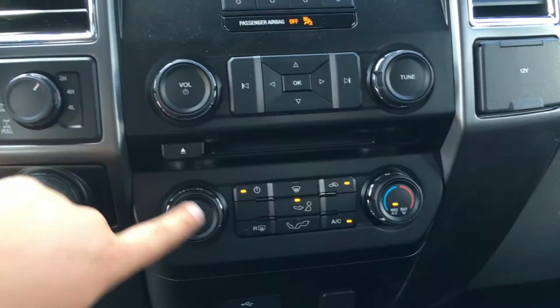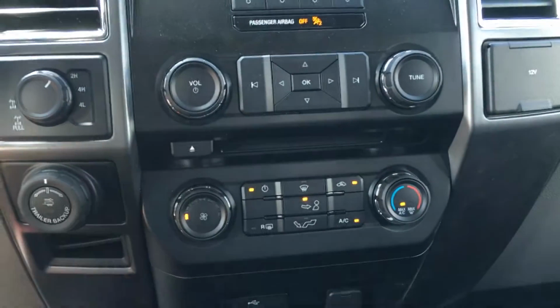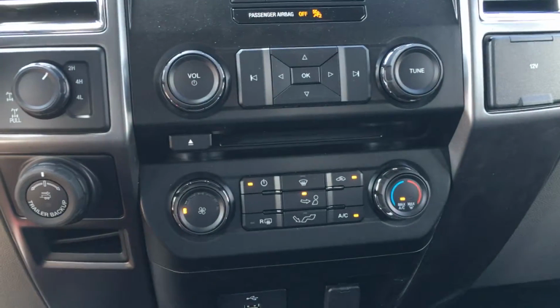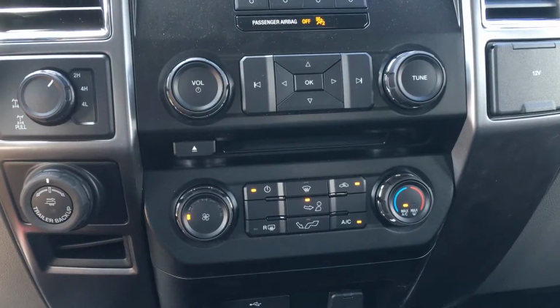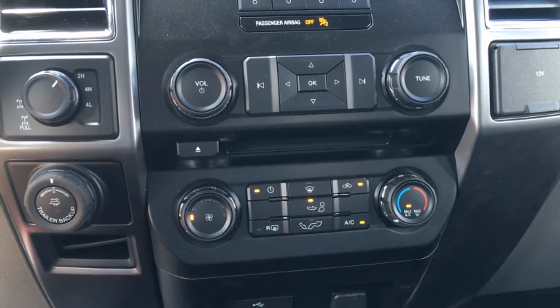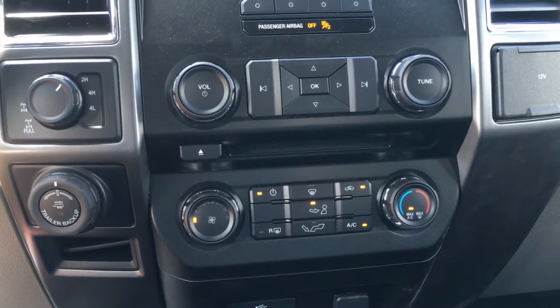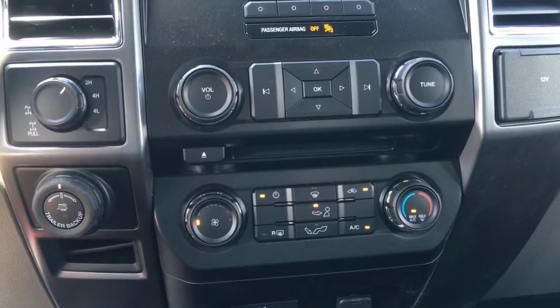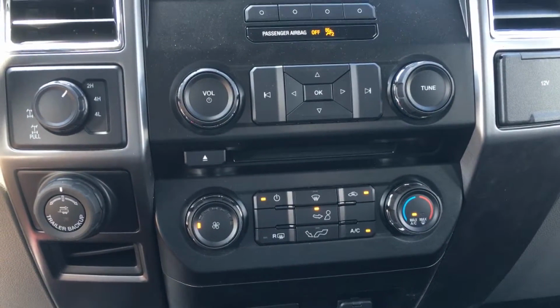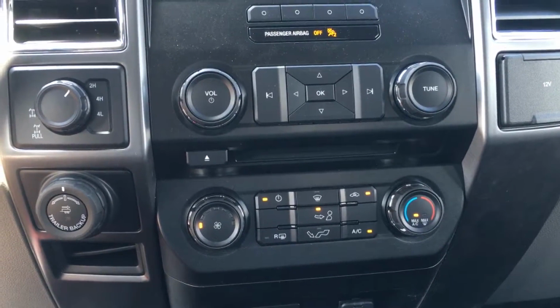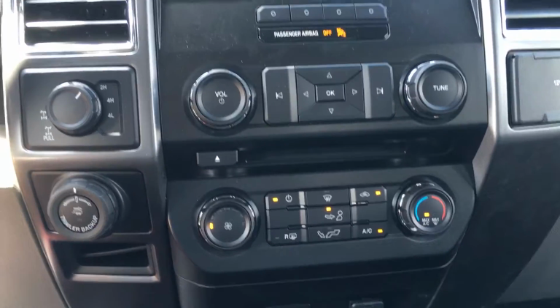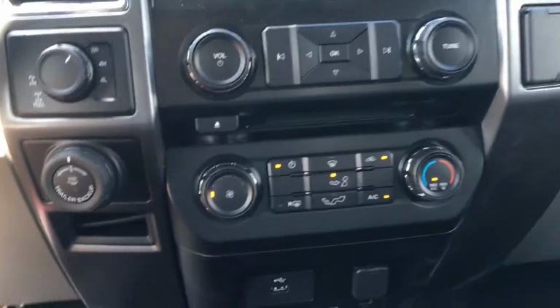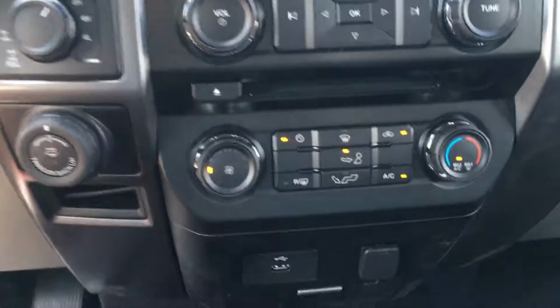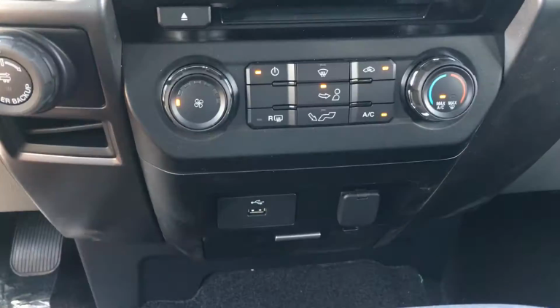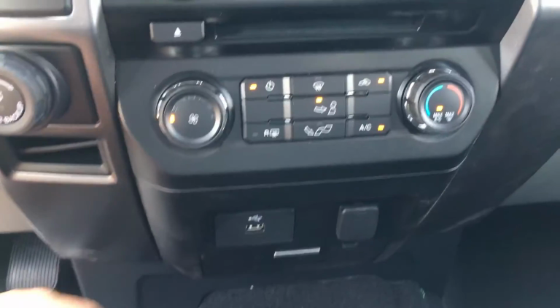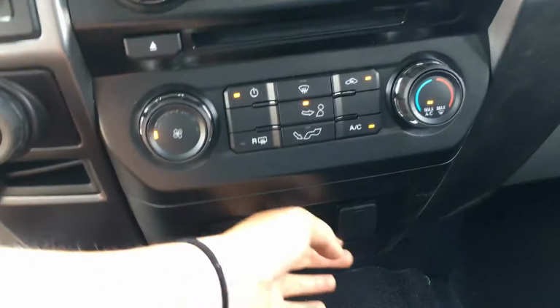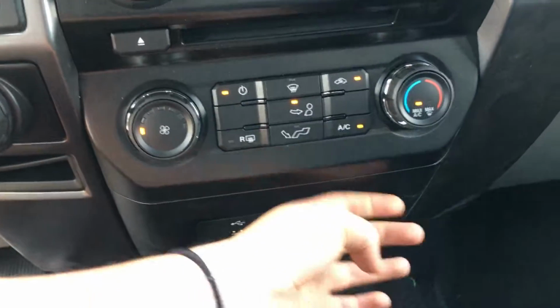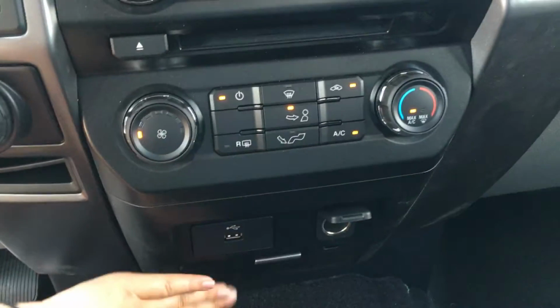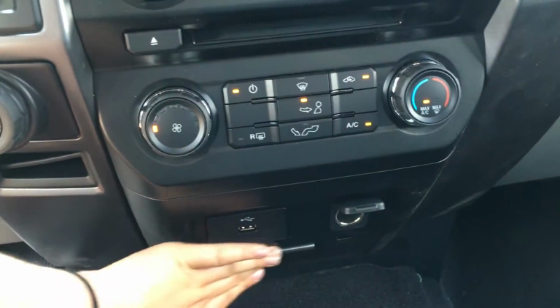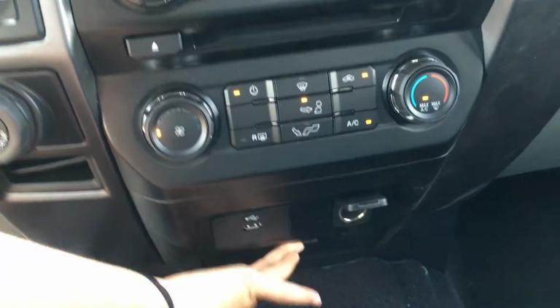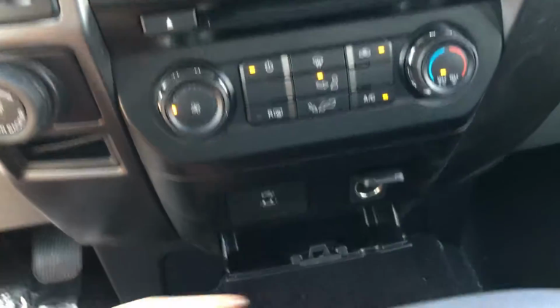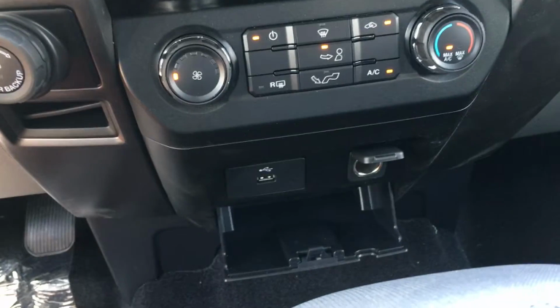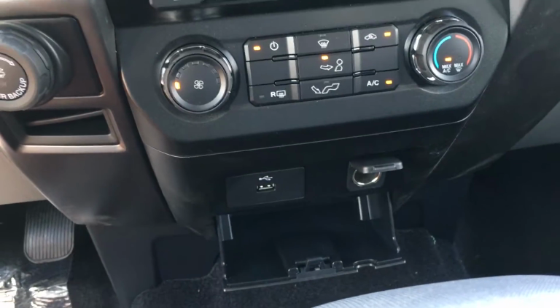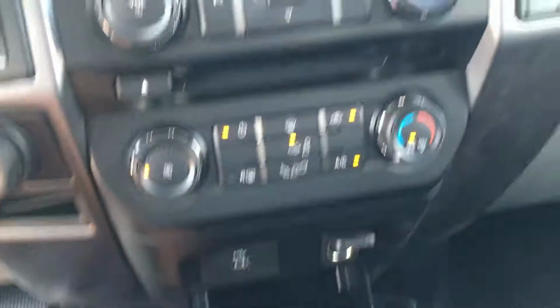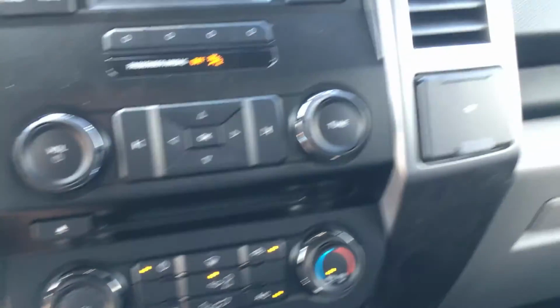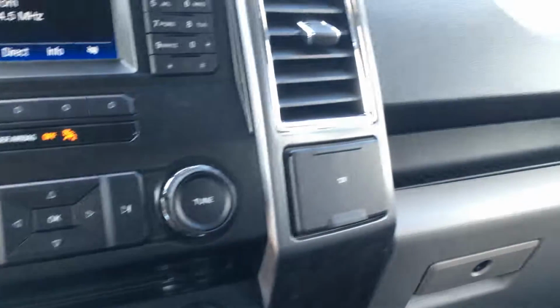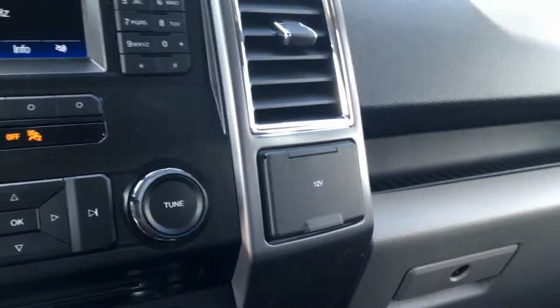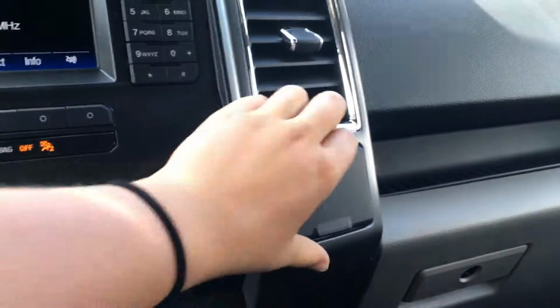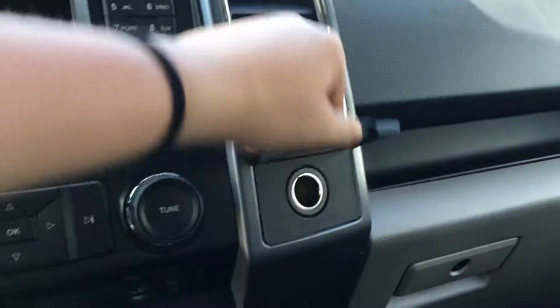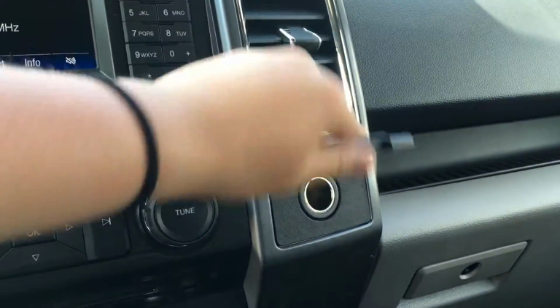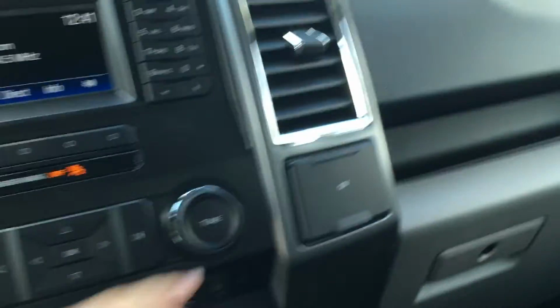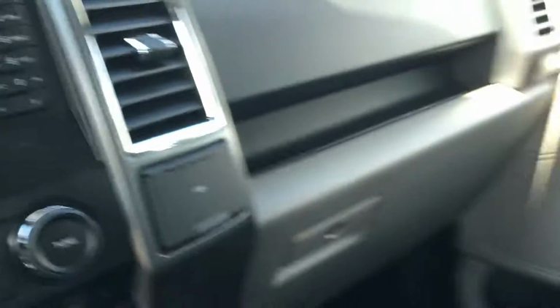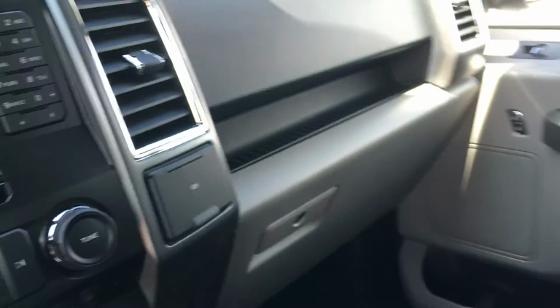You have the climate system with front defrost and rear defrost, as well as AC. USB port and power. This pops open to give you access to storage. On the right-hand side, you have 12 volts, as well as a locking glove box.